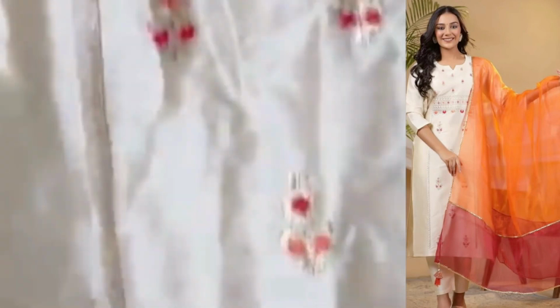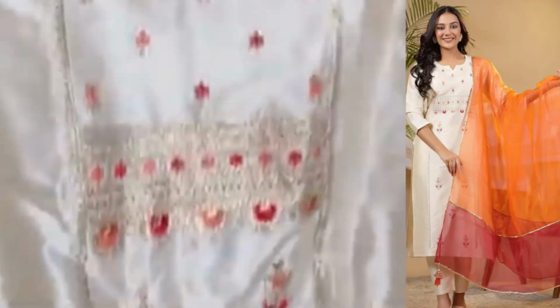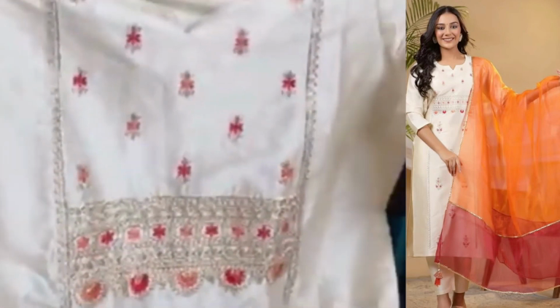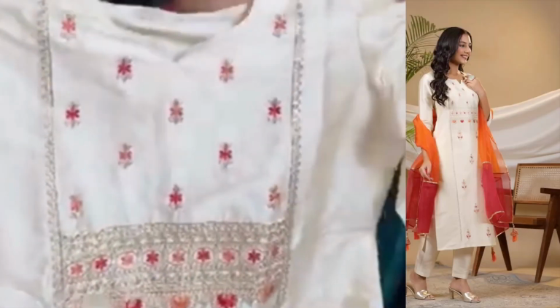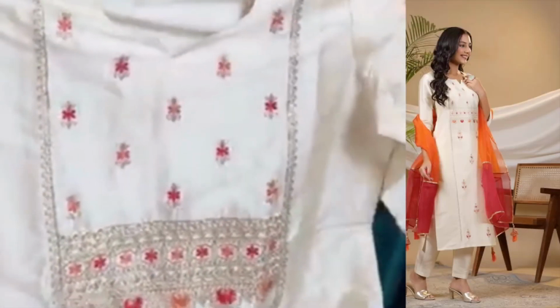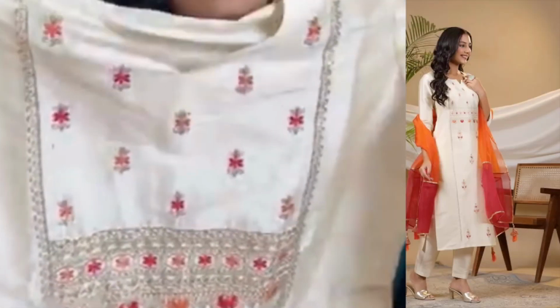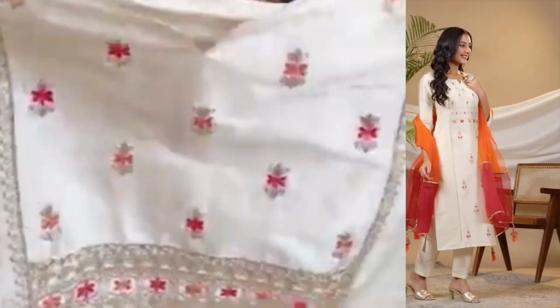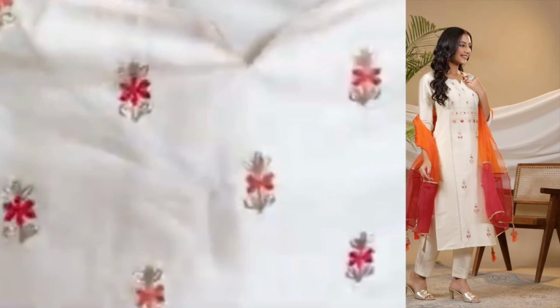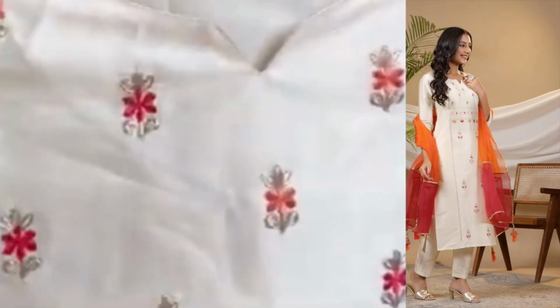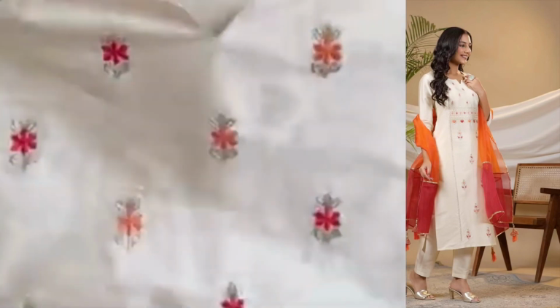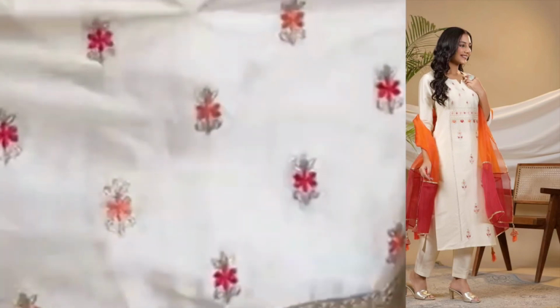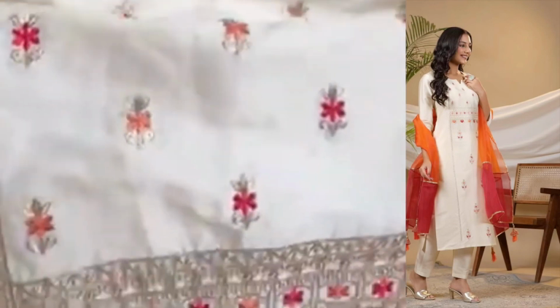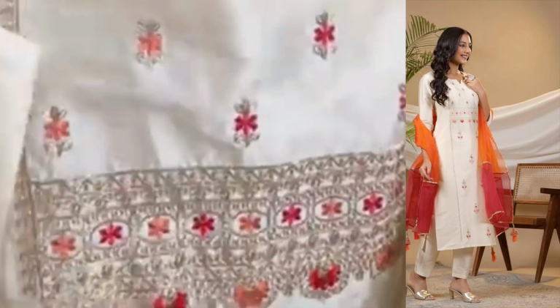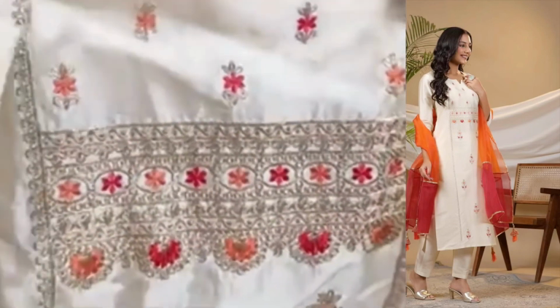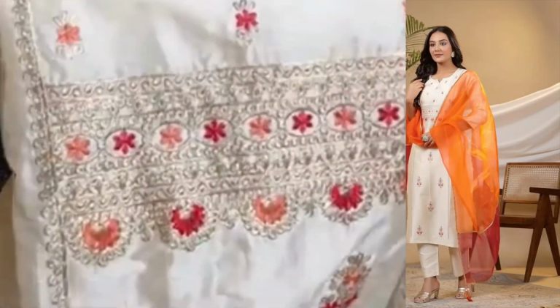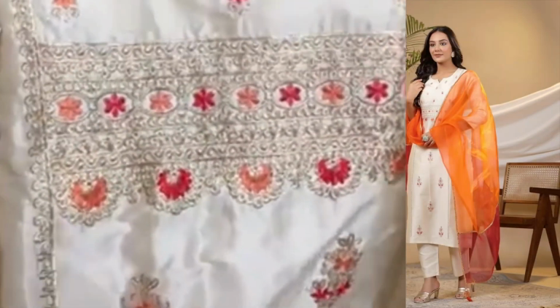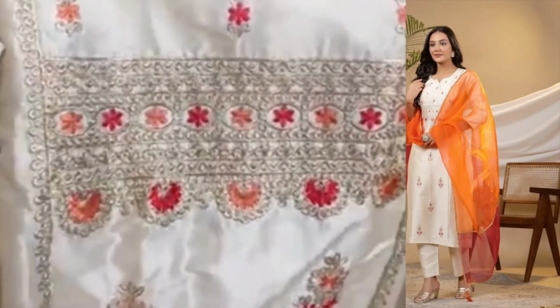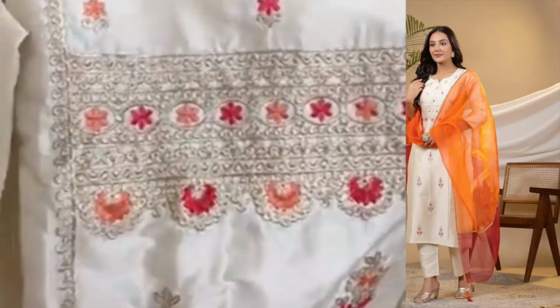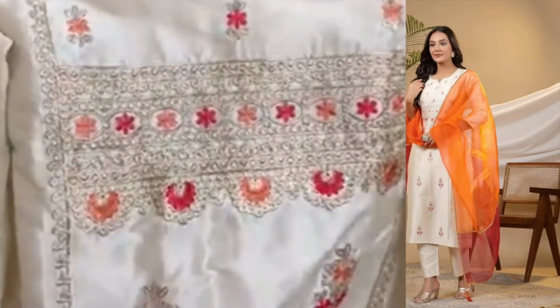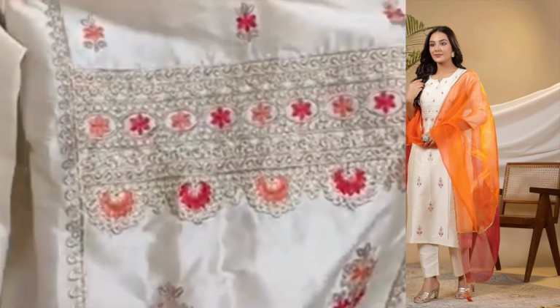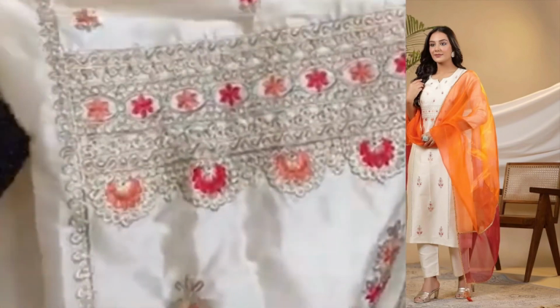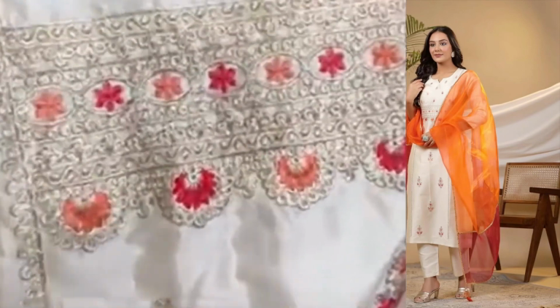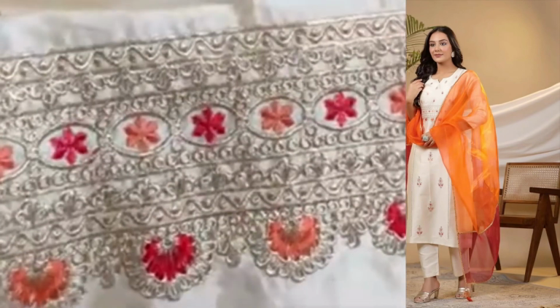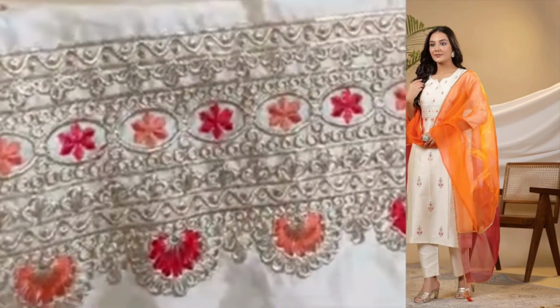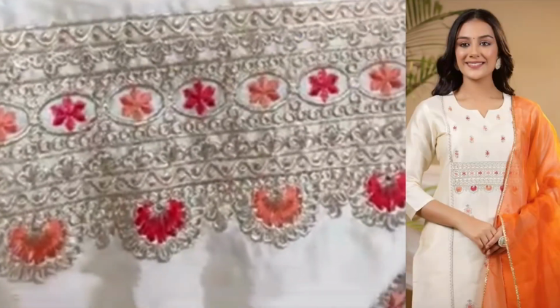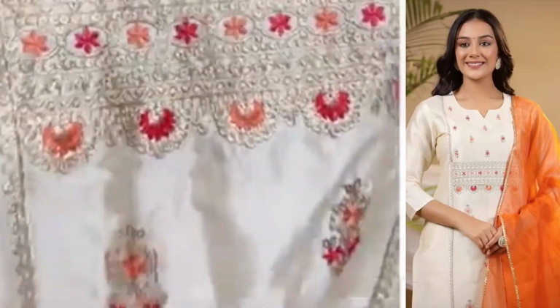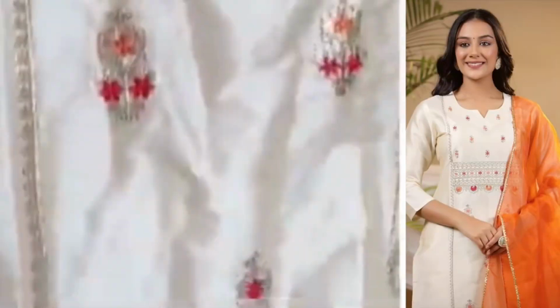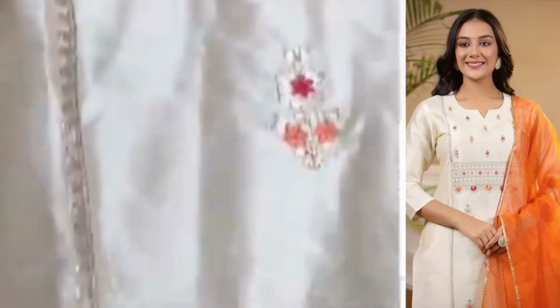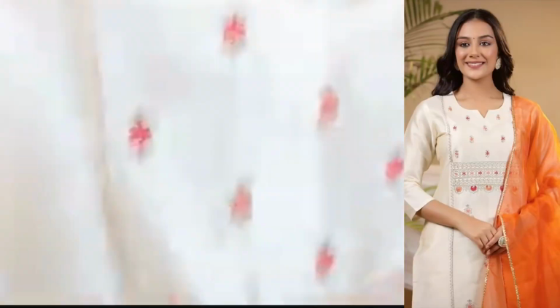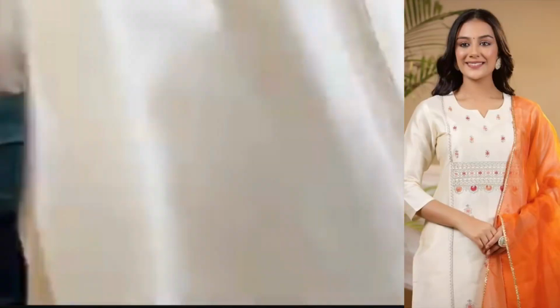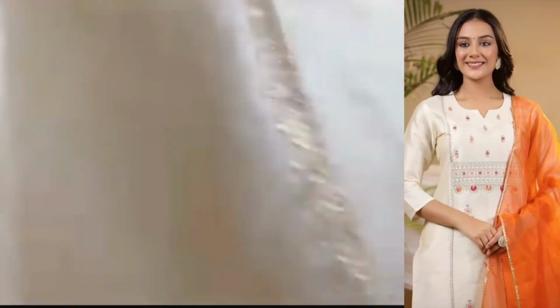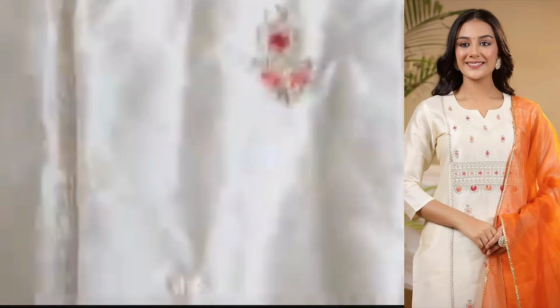The color is blue. This is the first dress. This is the front of the dress. Thank you.